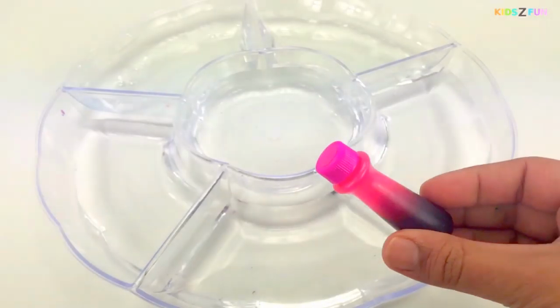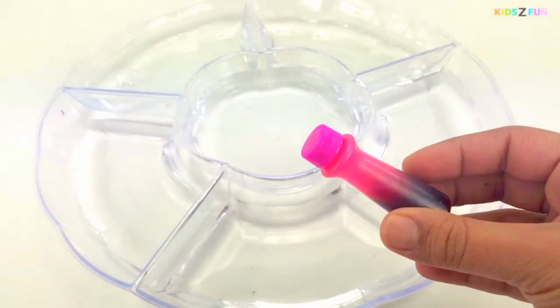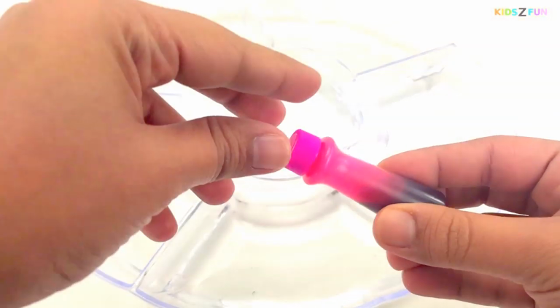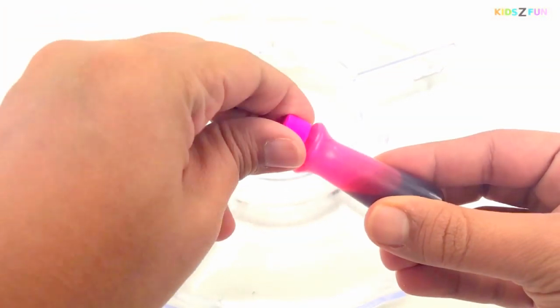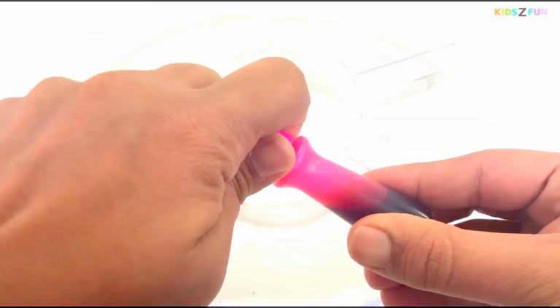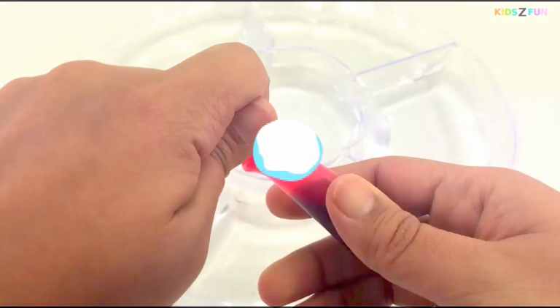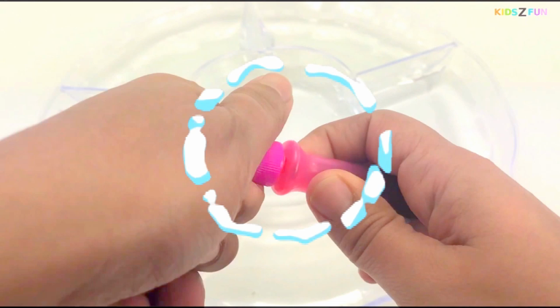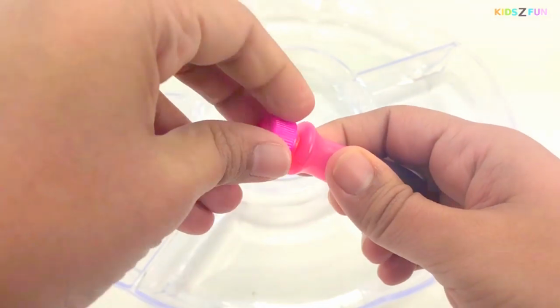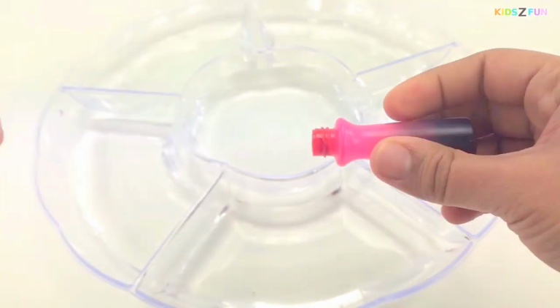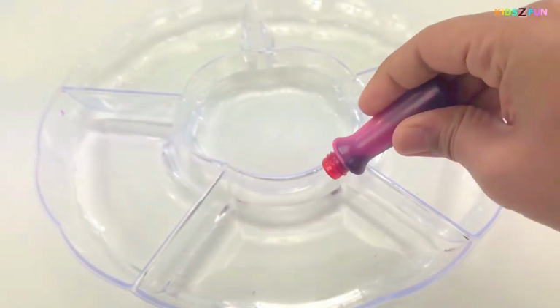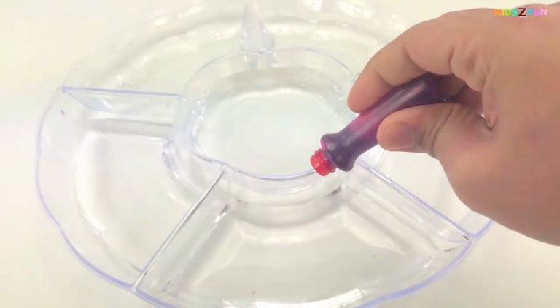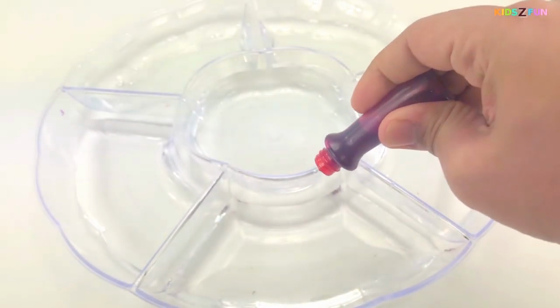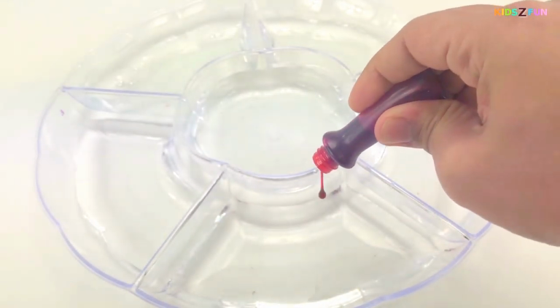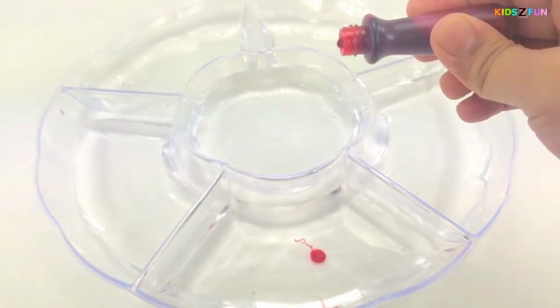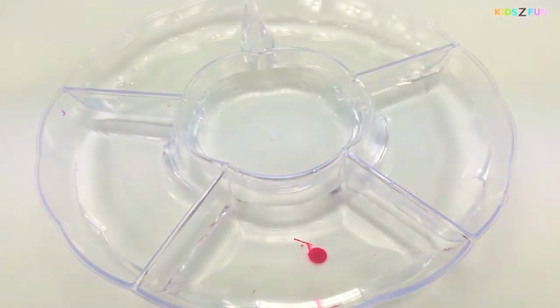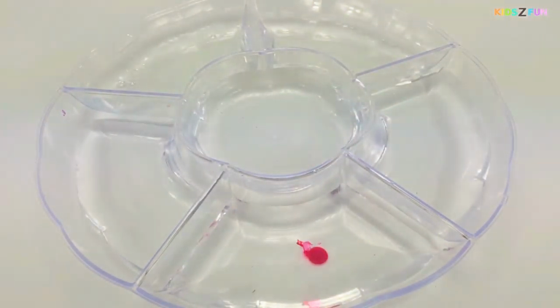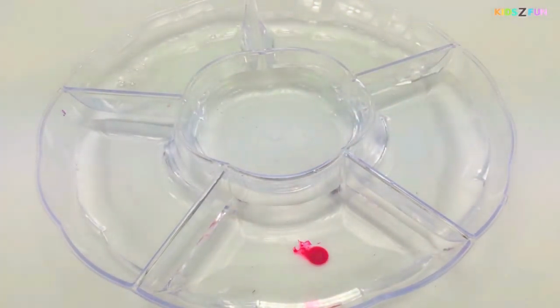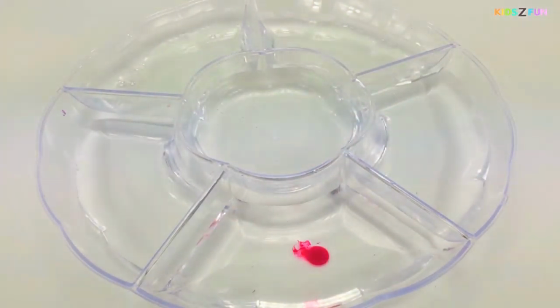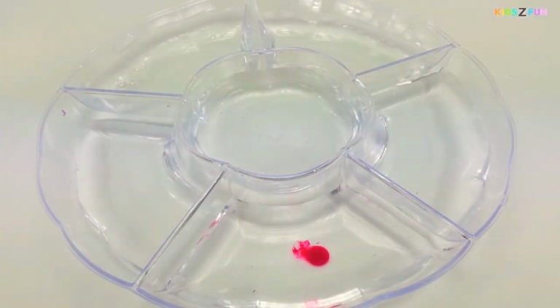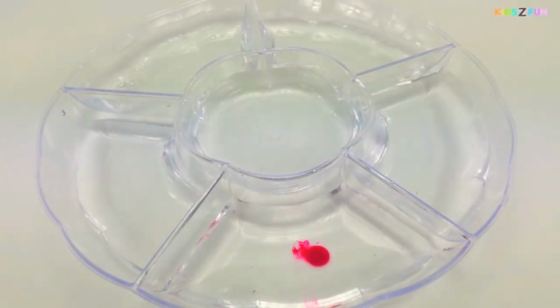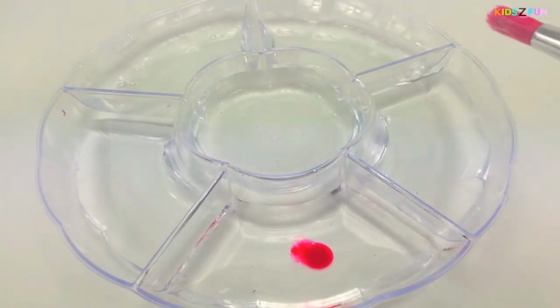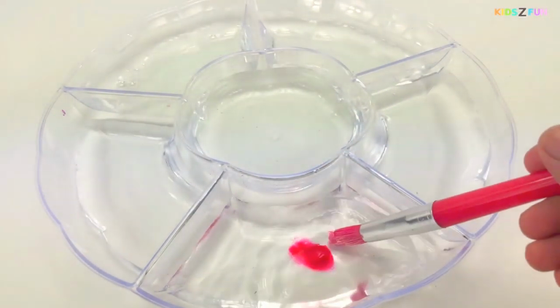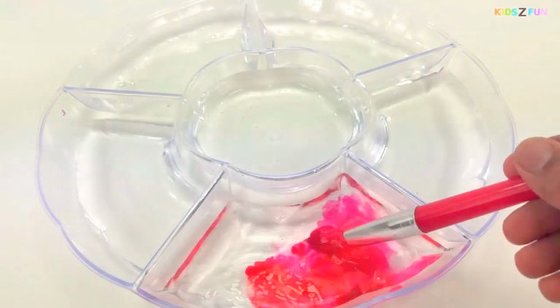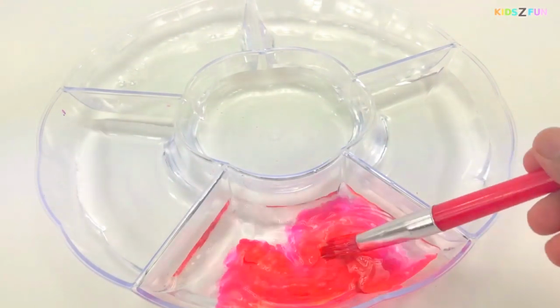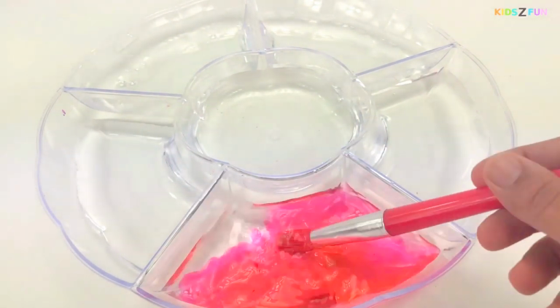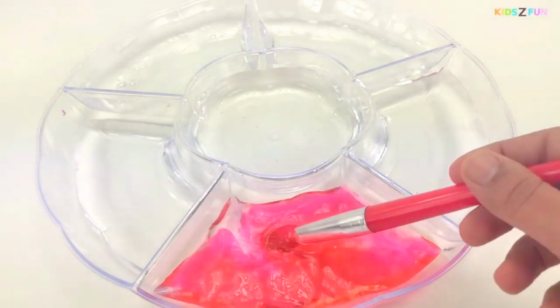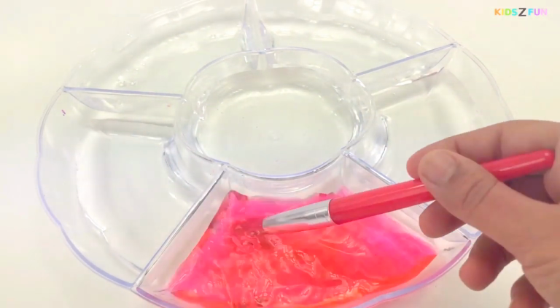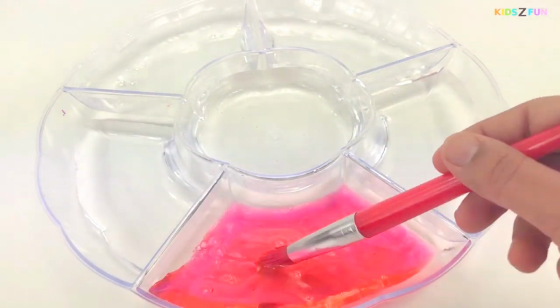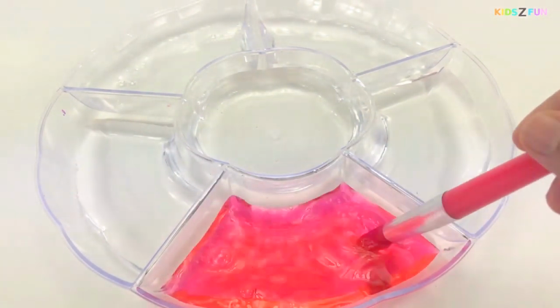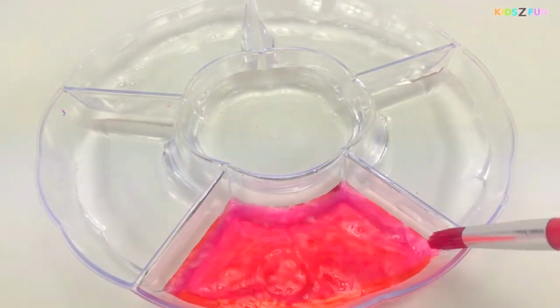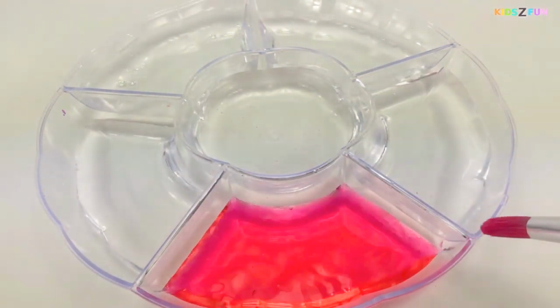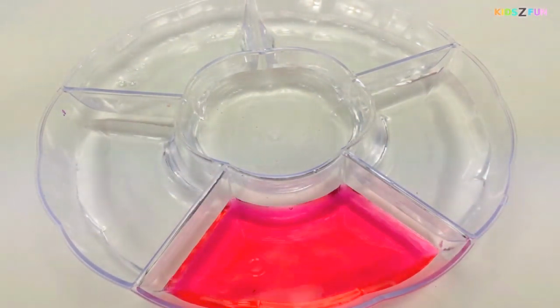Here we have pink! Pink color, pink color, where are you? Pink!